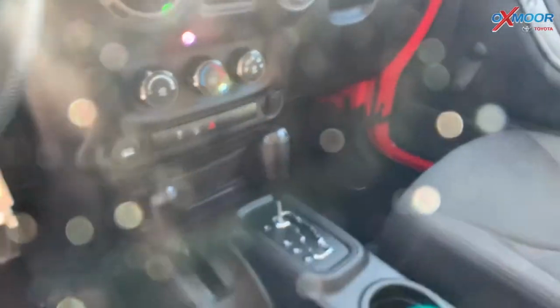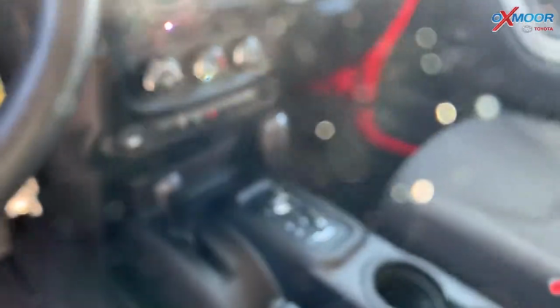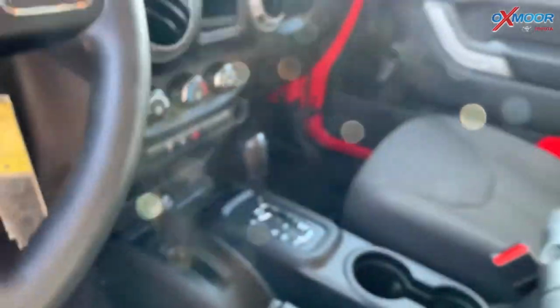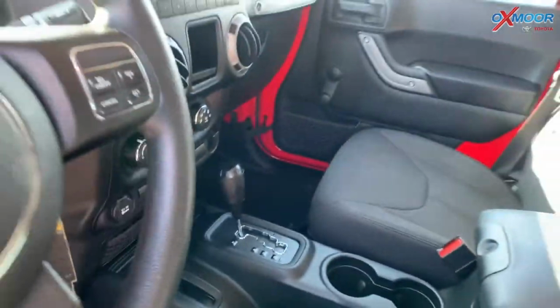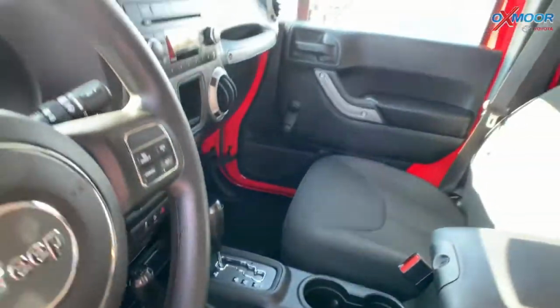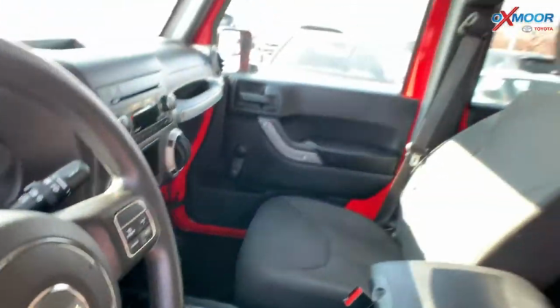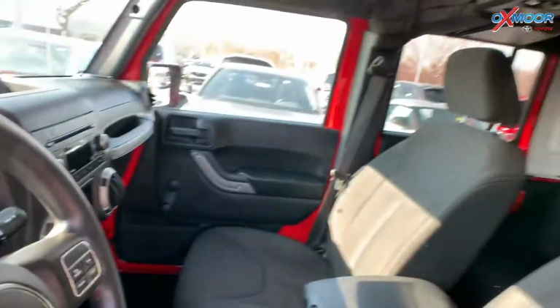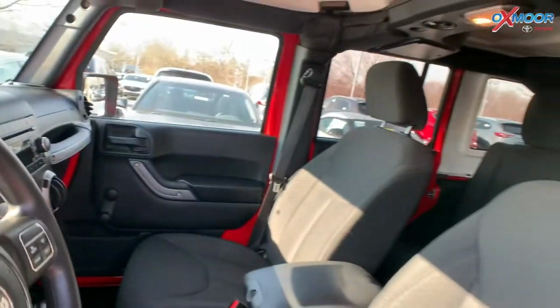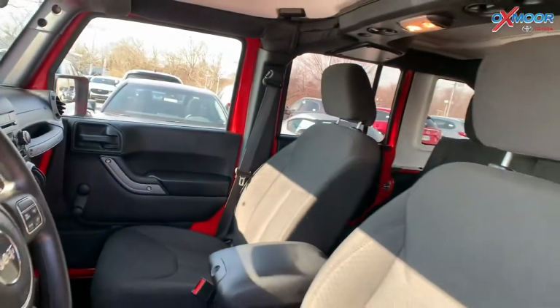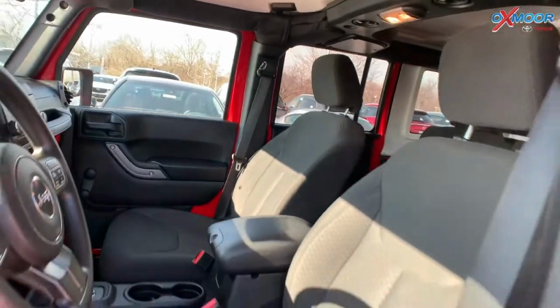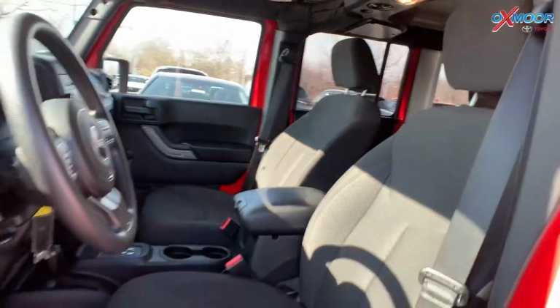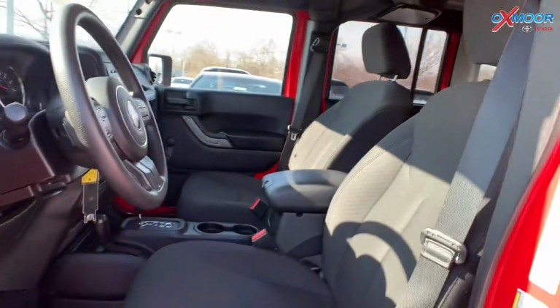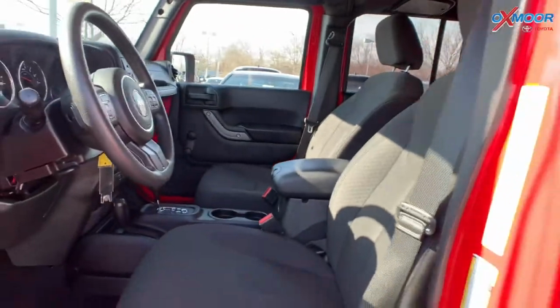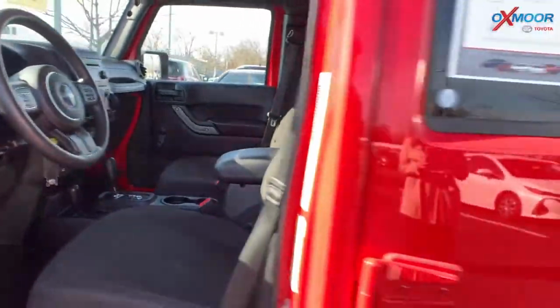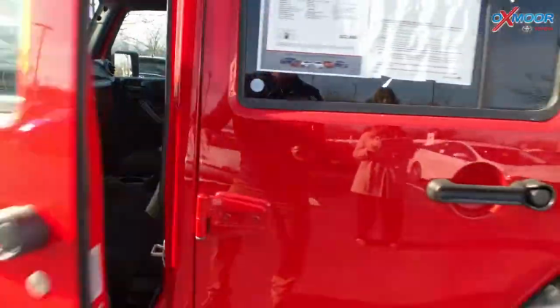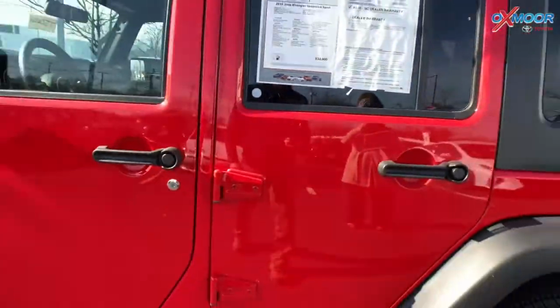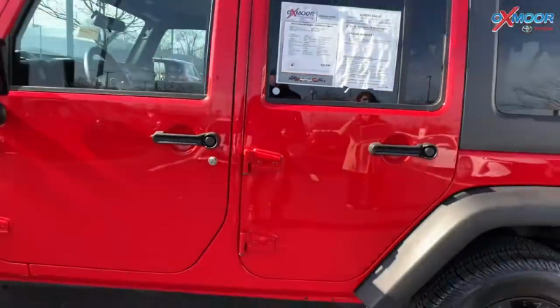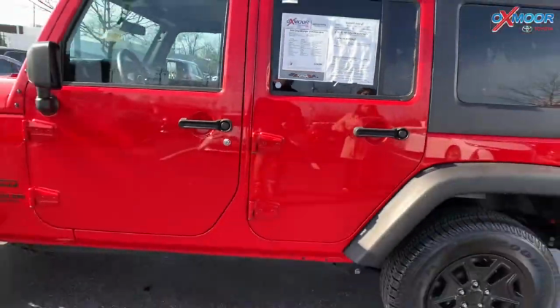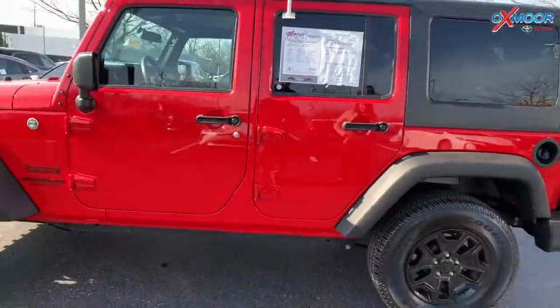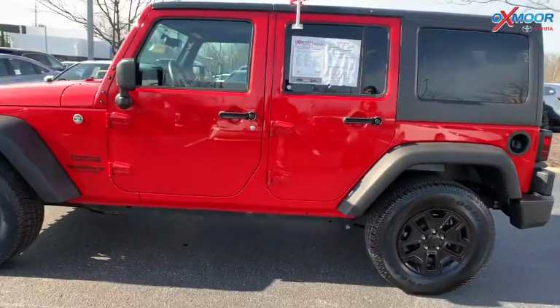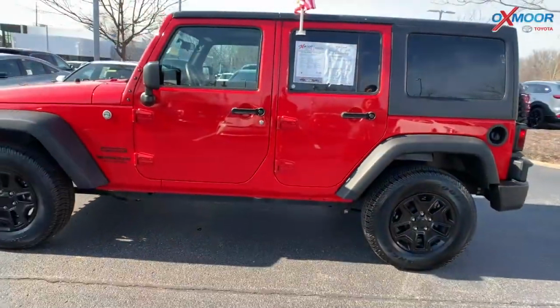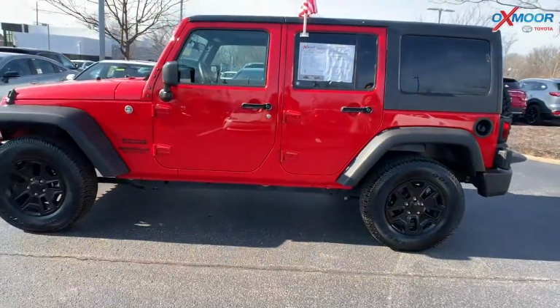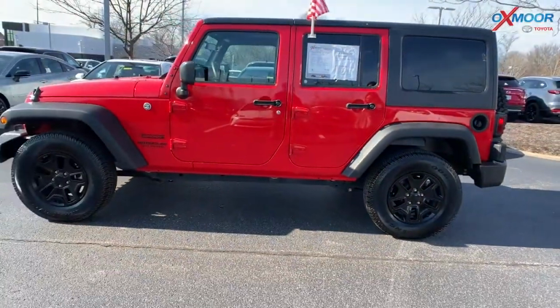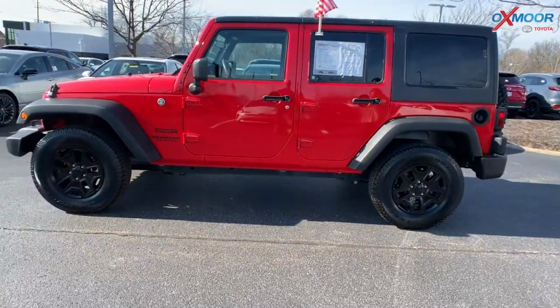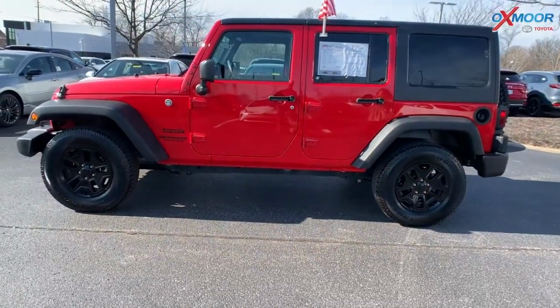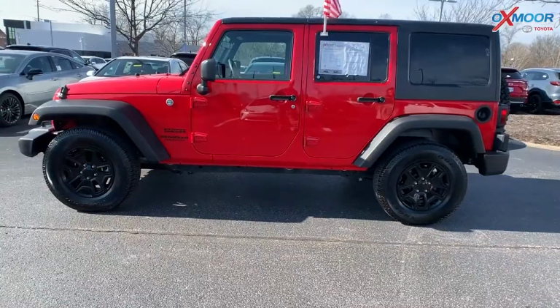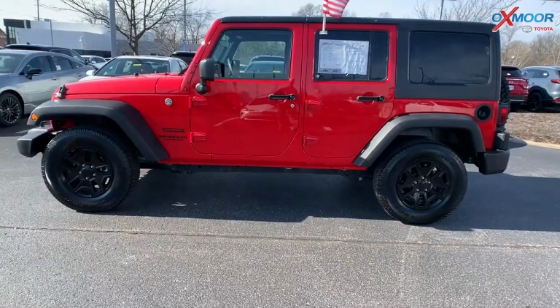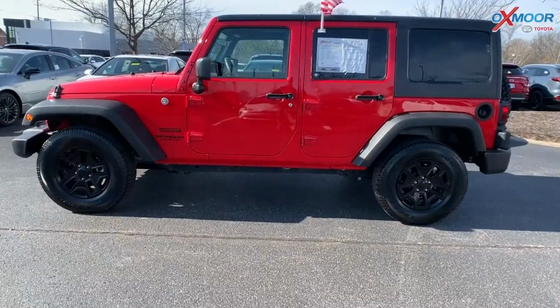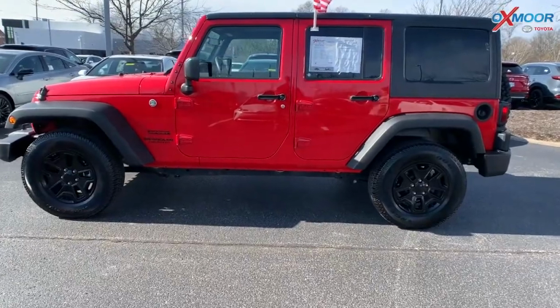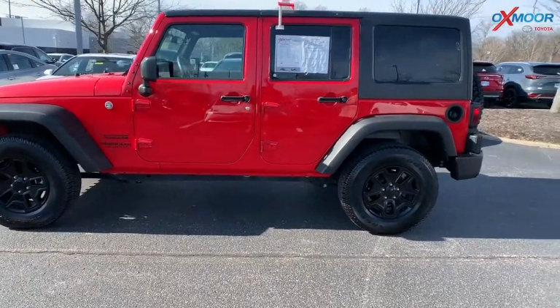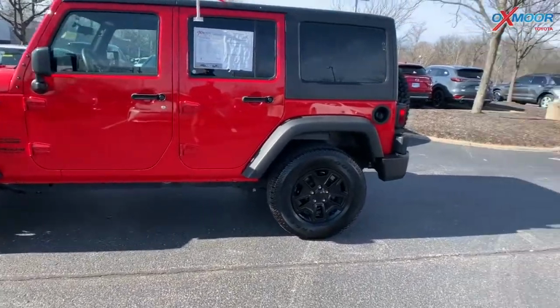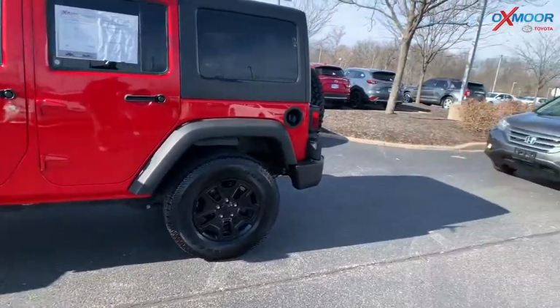Interior color is in black. Mileage on here is 27,175. The price is $28,000, which is more than $1,000 under the market average price.